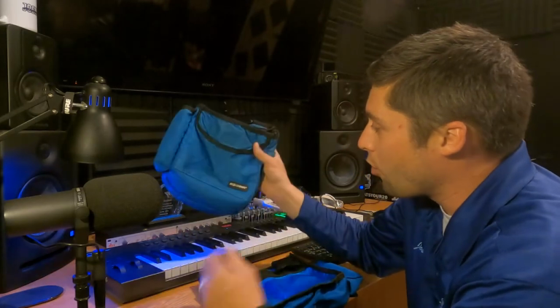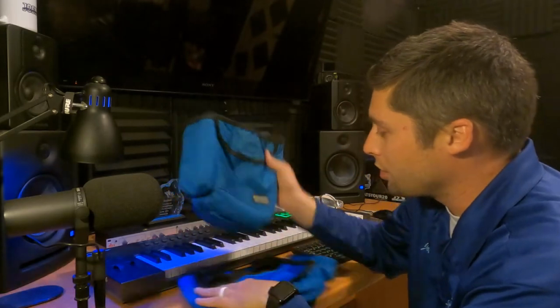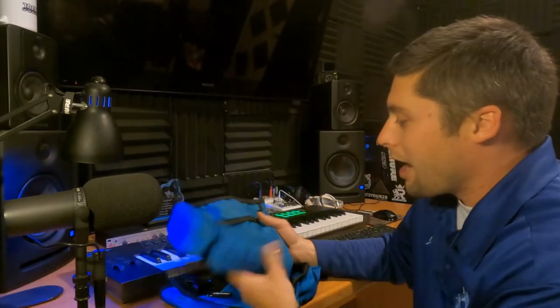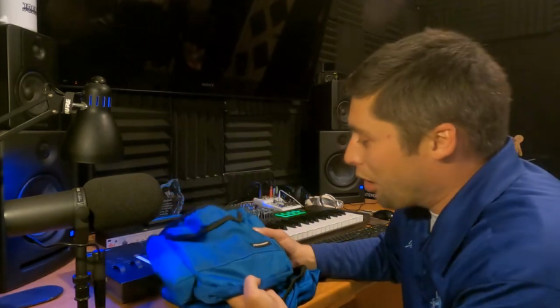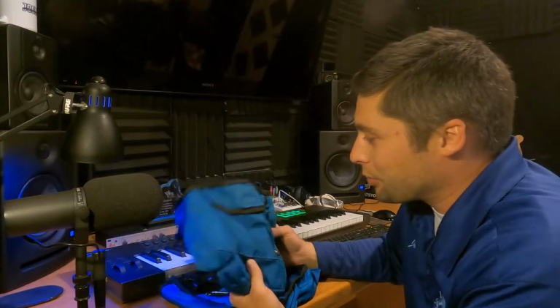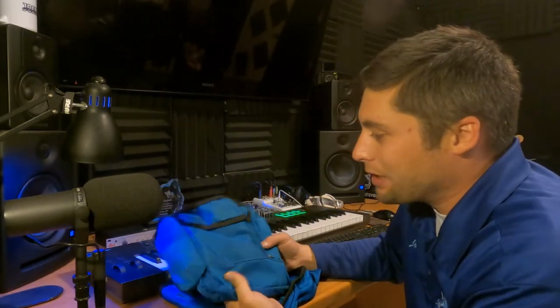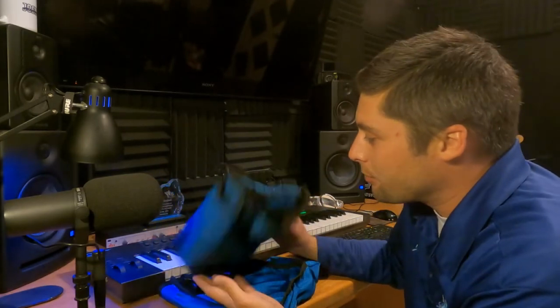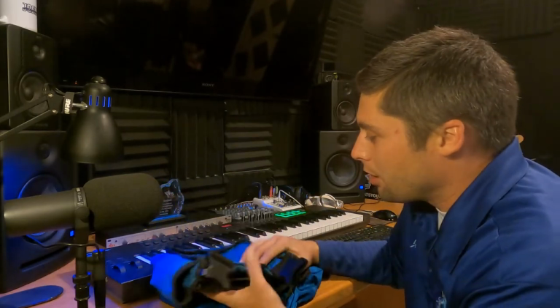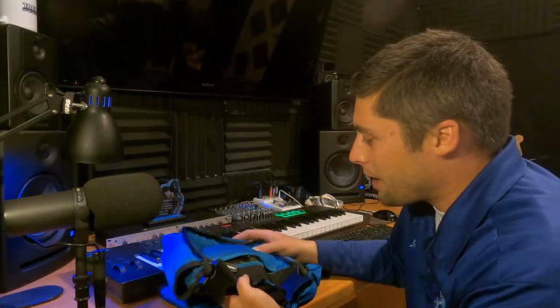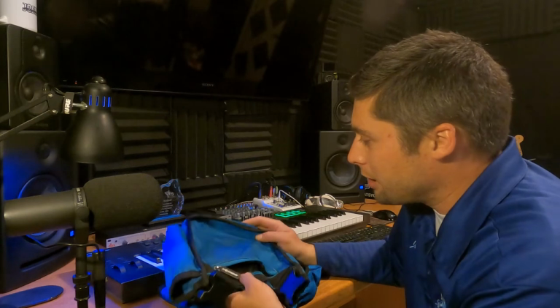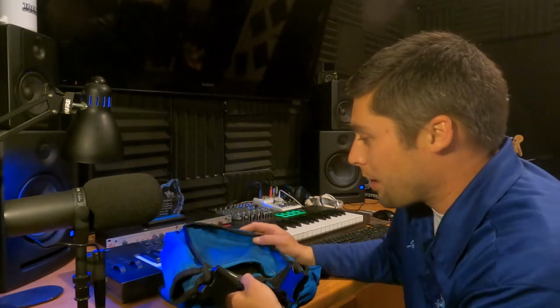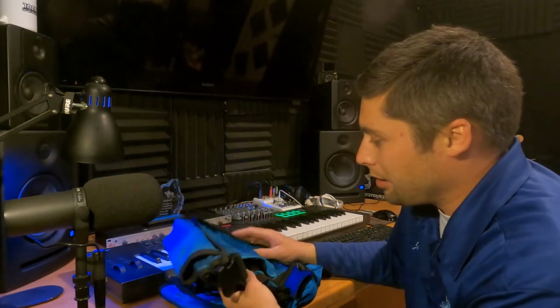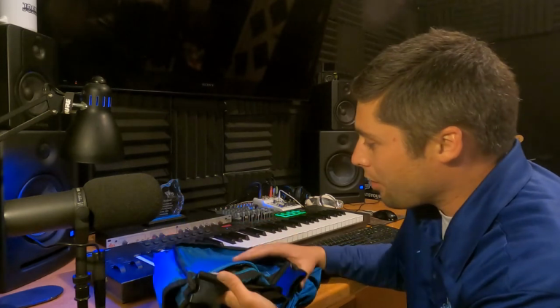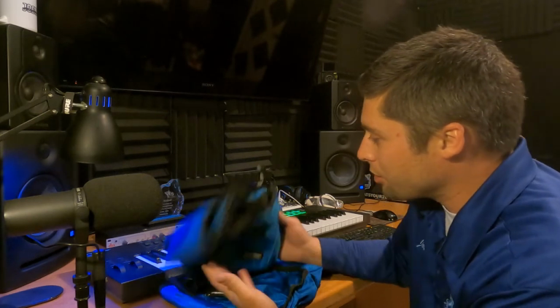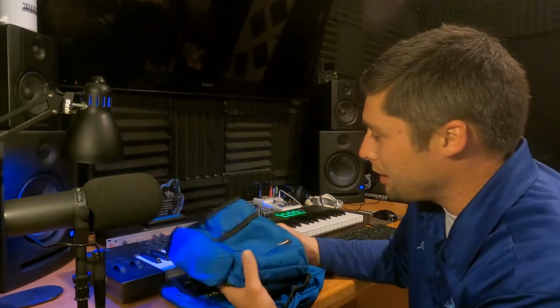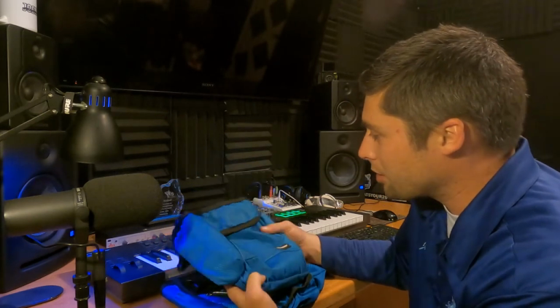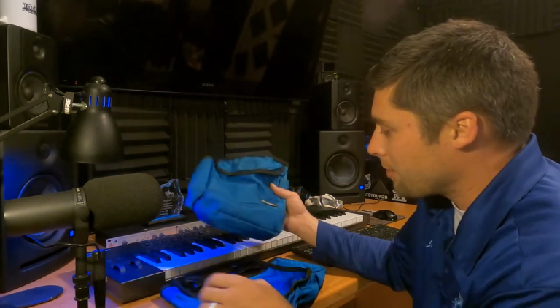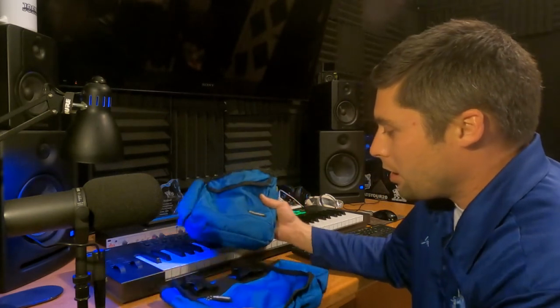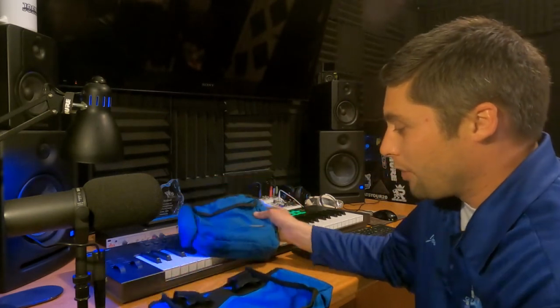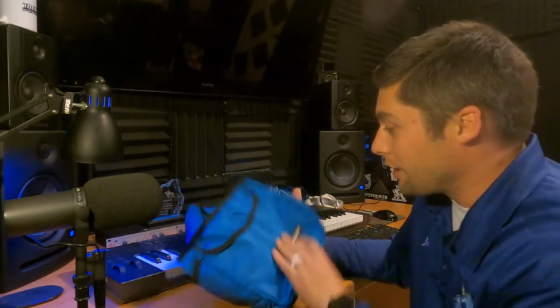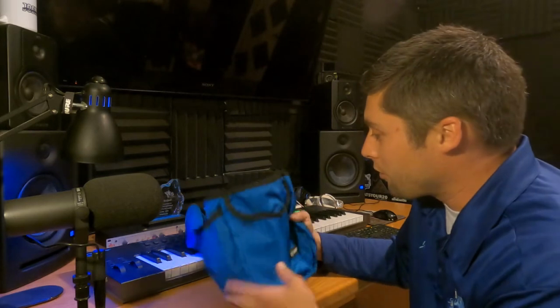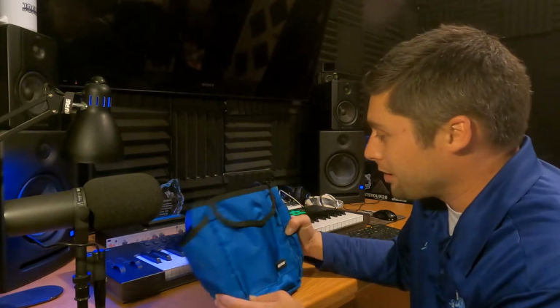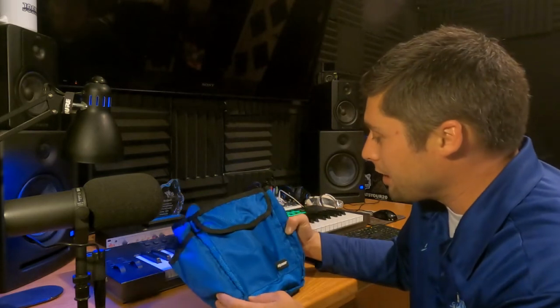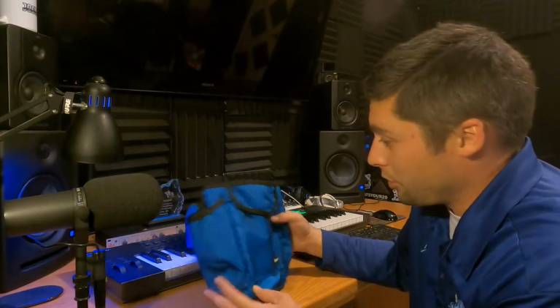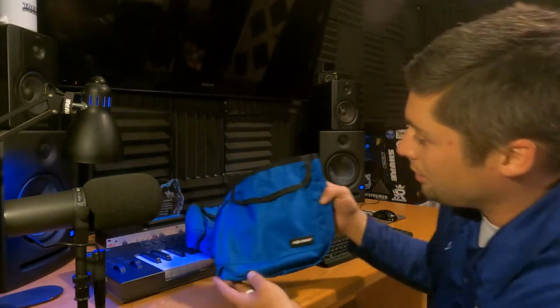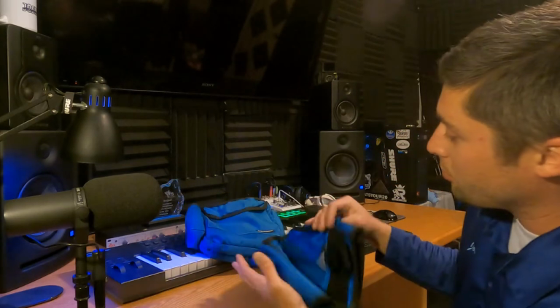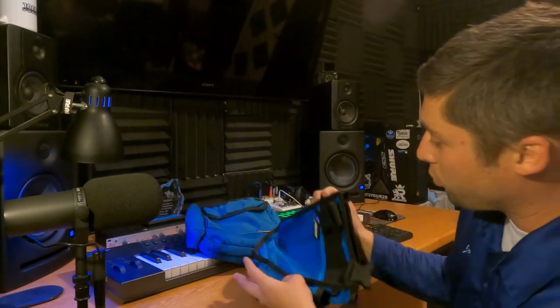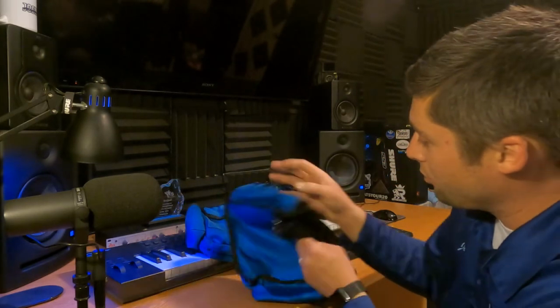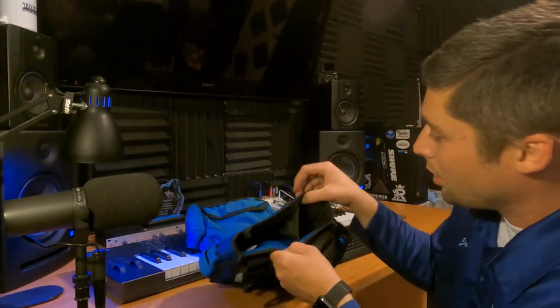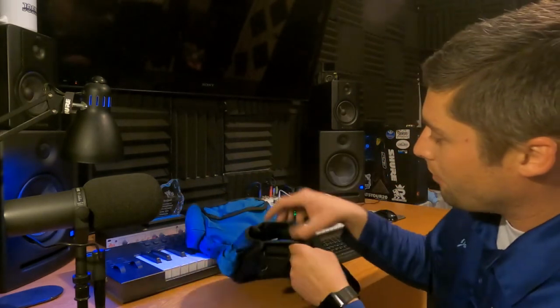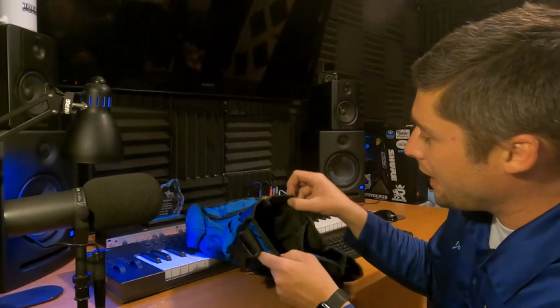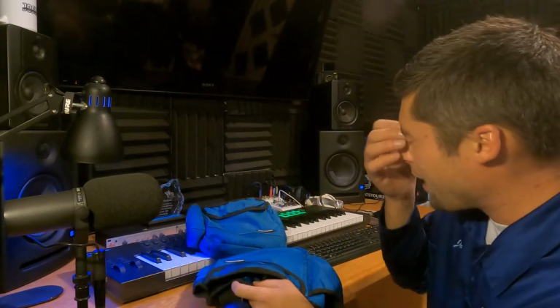I've only washed this one about three times over the past three years — maybe once a year. We've used this newer one for about six months now and you can see it still looks pretty much brand new.